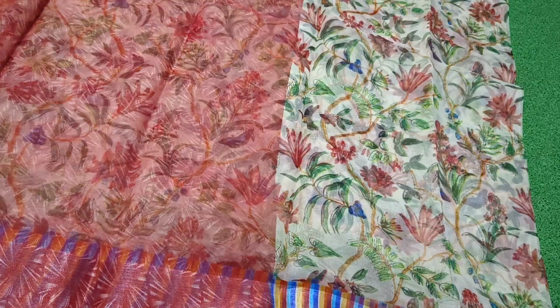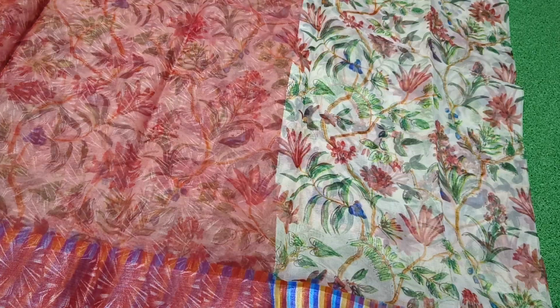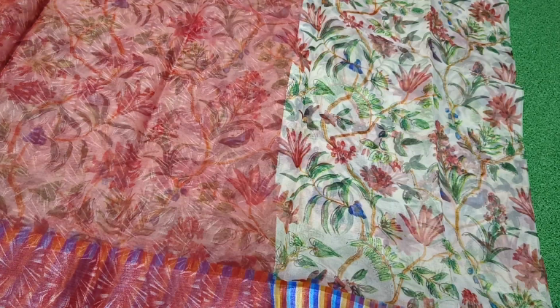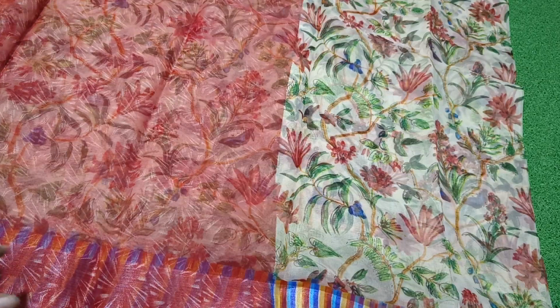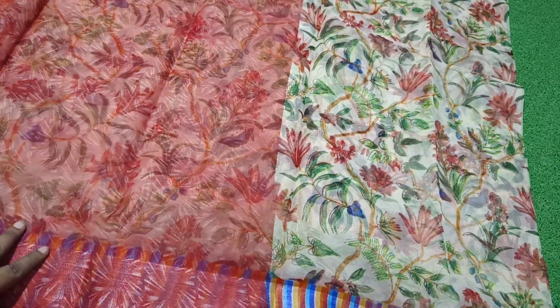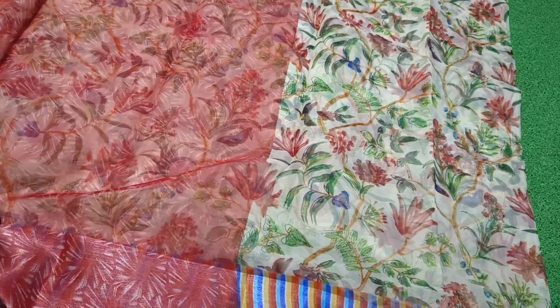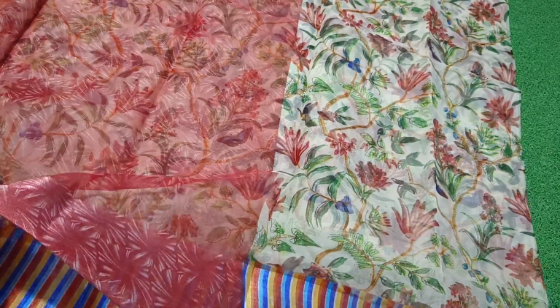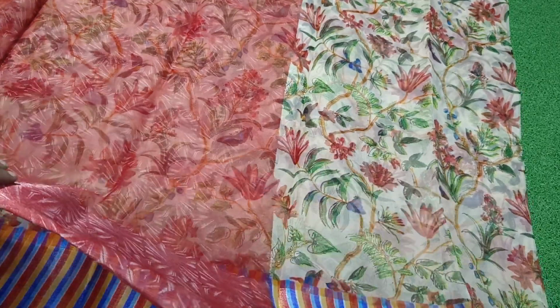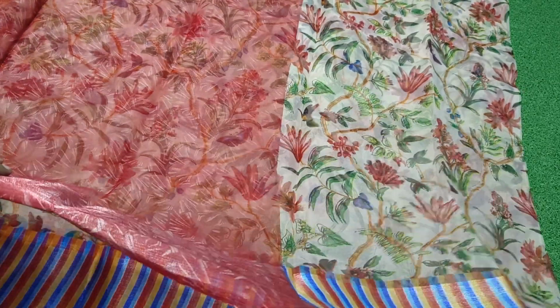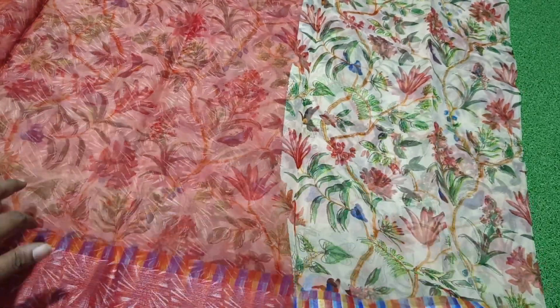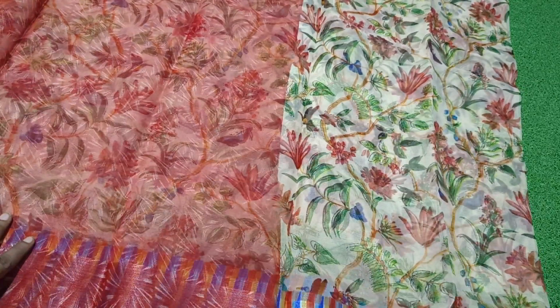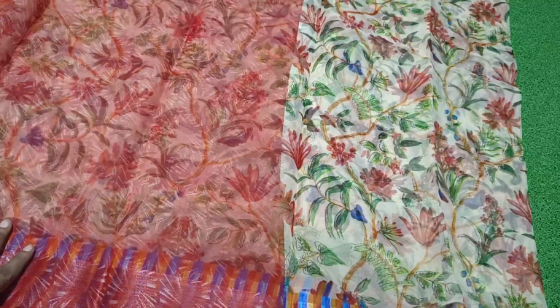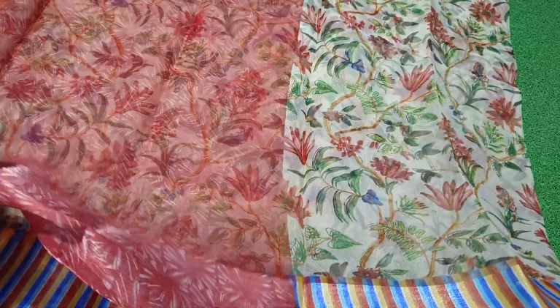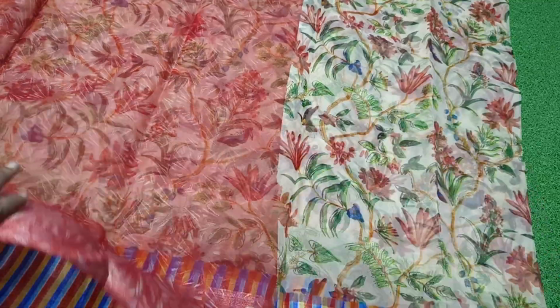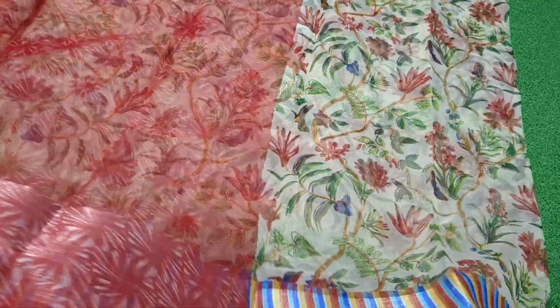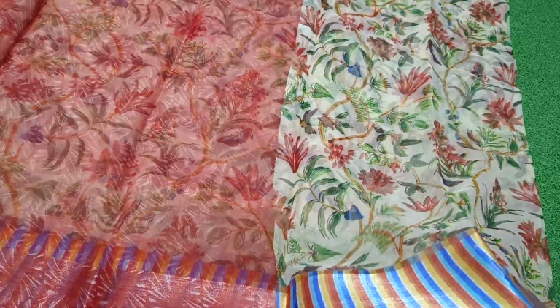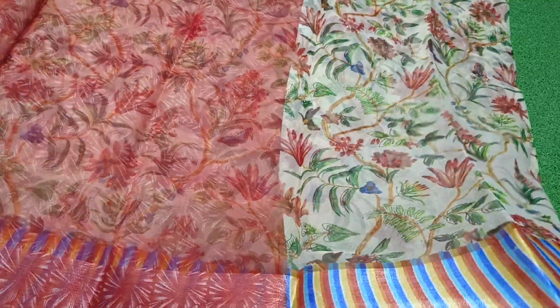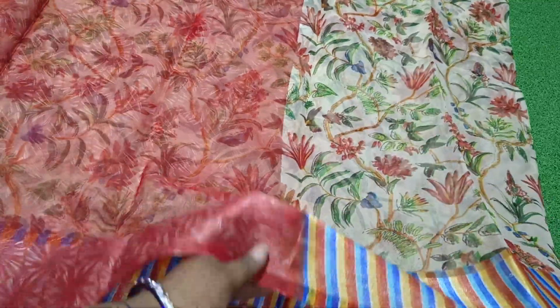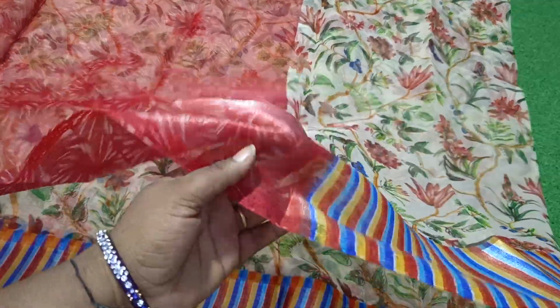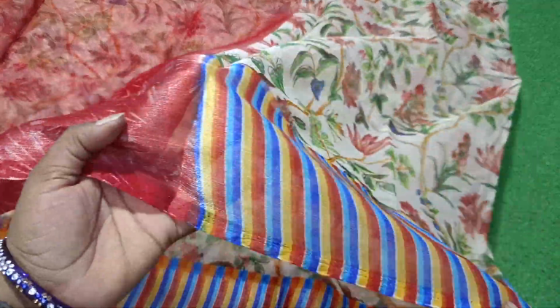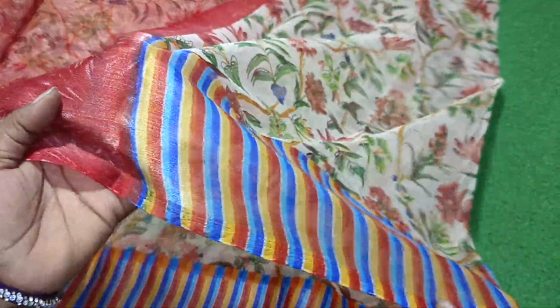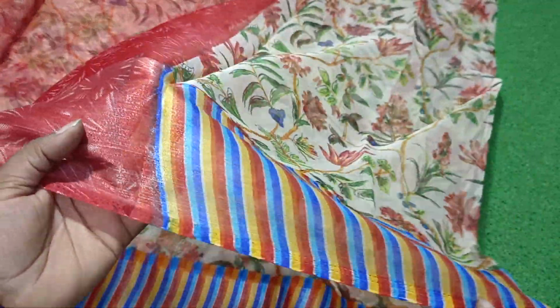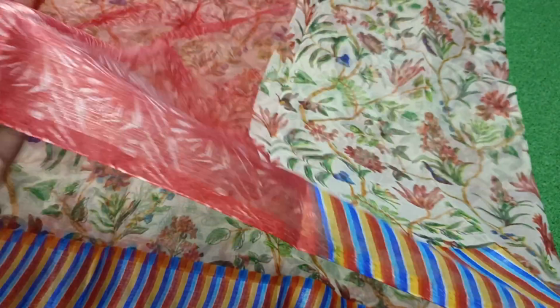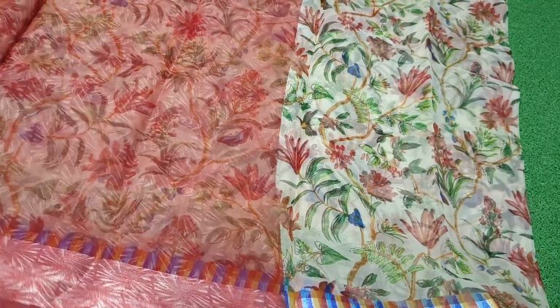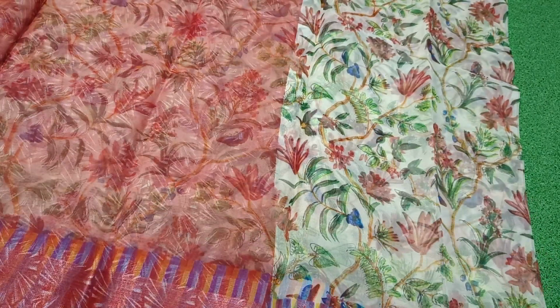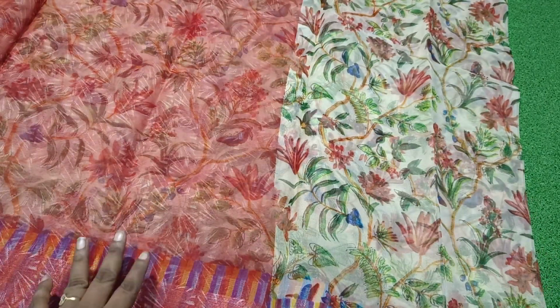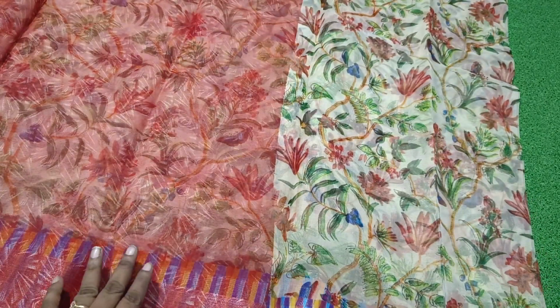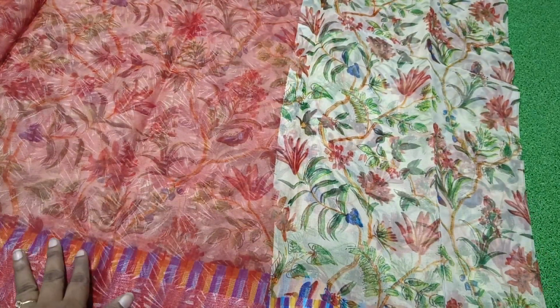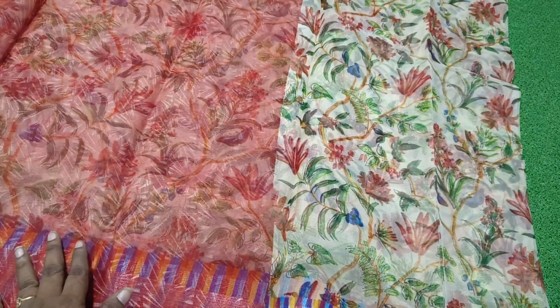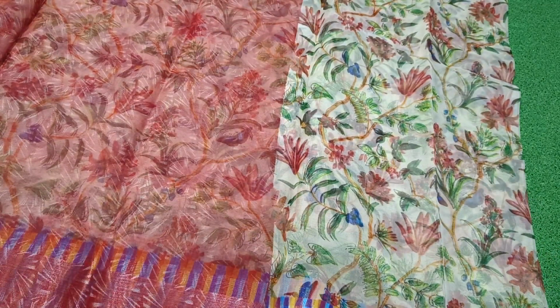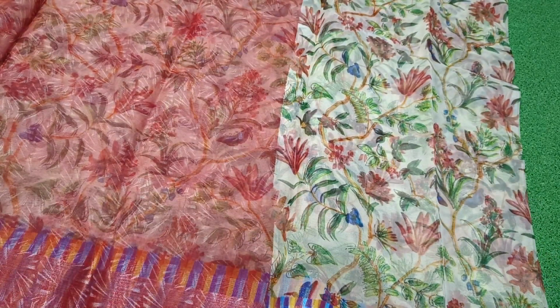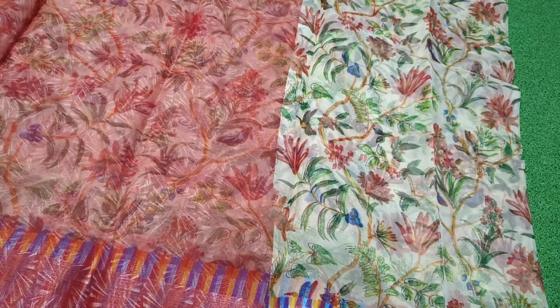Hello everyone! This is a super collection of these things. It is a great collection. It has a rainbow border and it has a green color. It has a floral print, no misprint and no image.